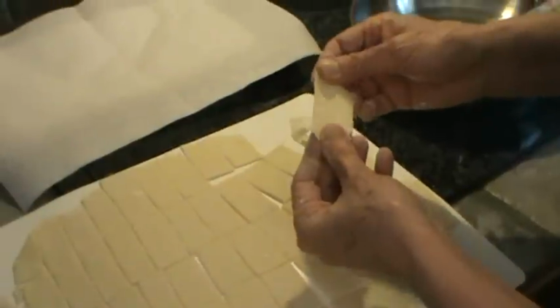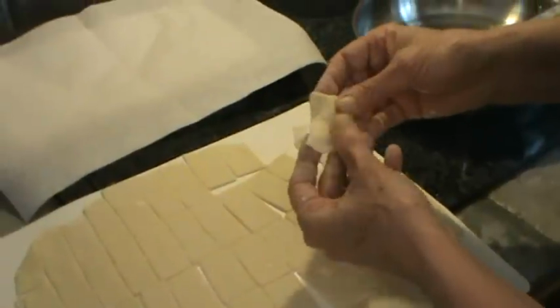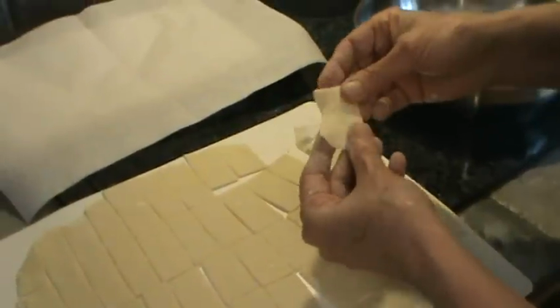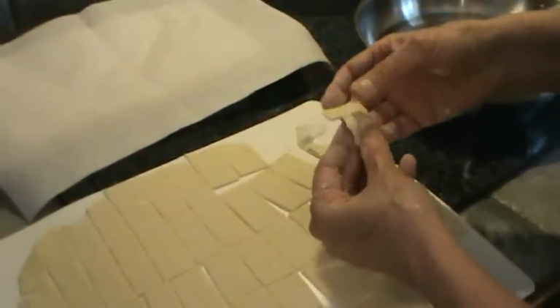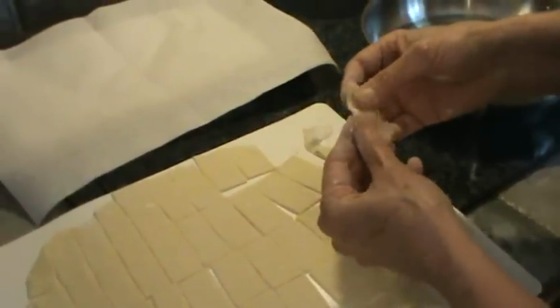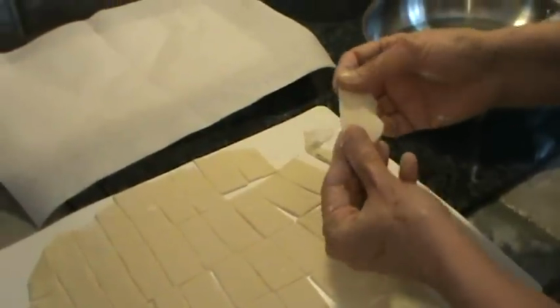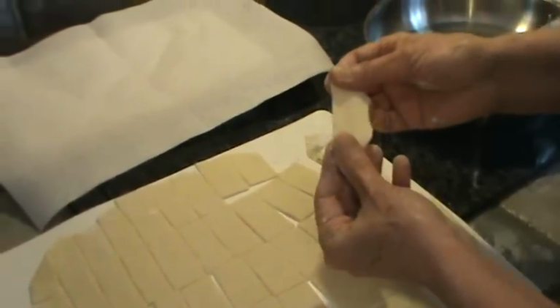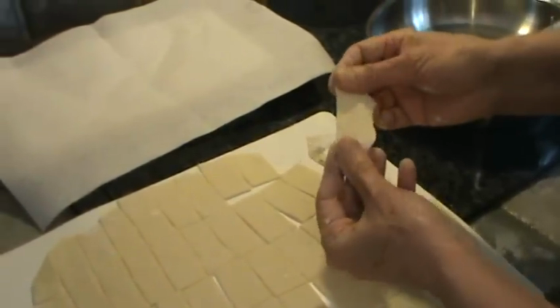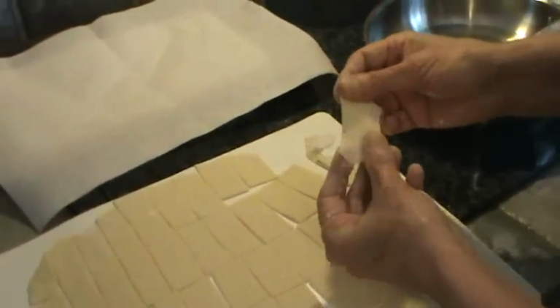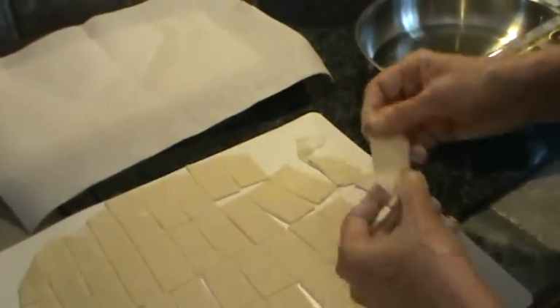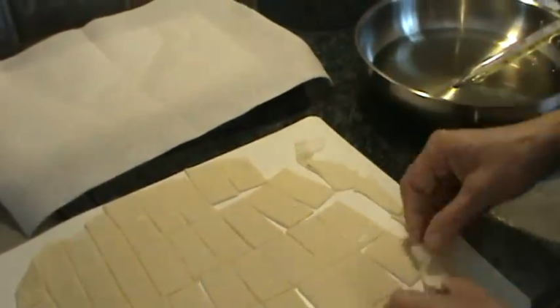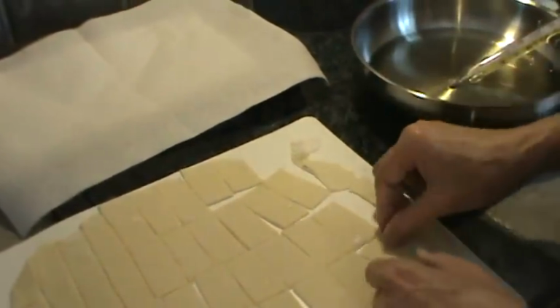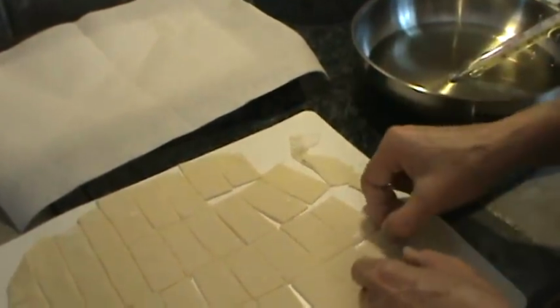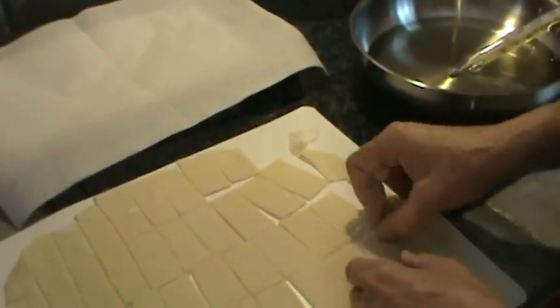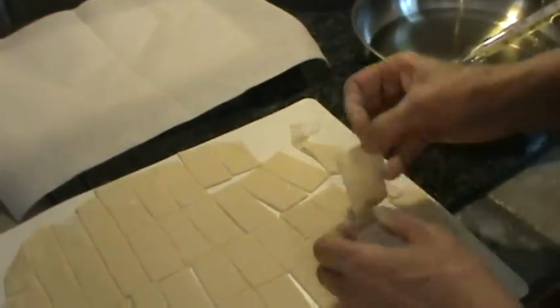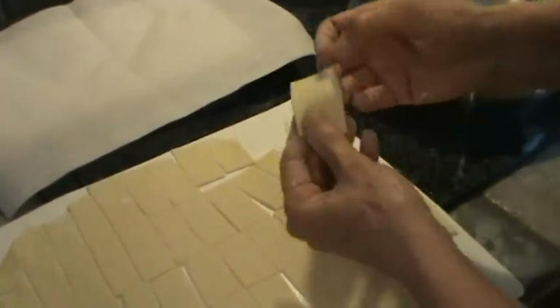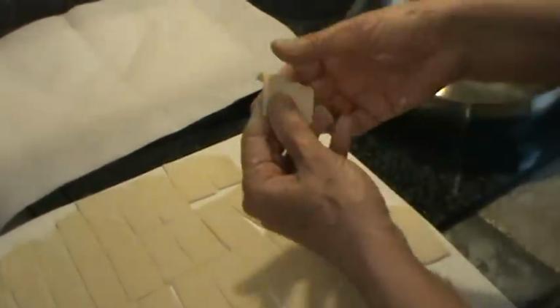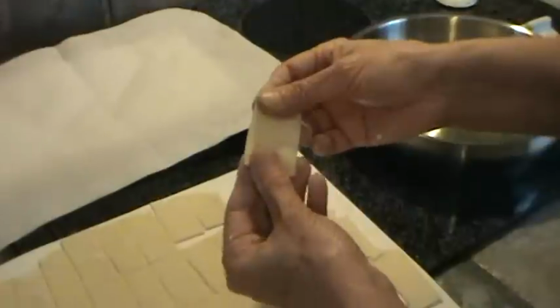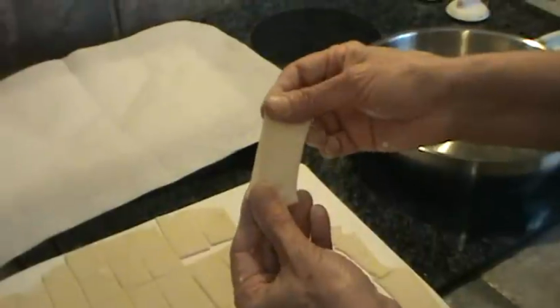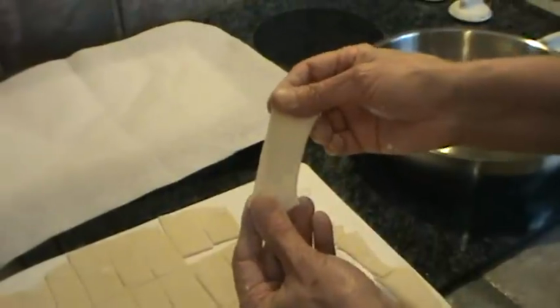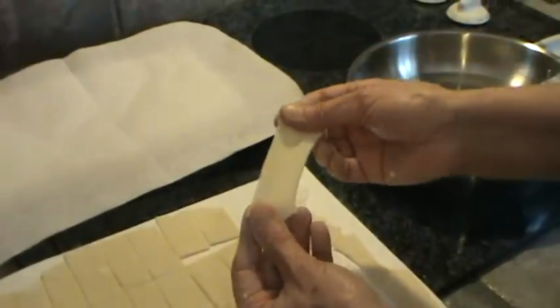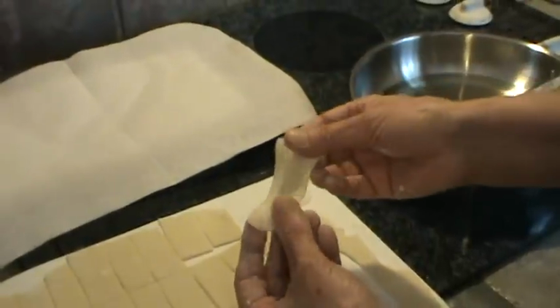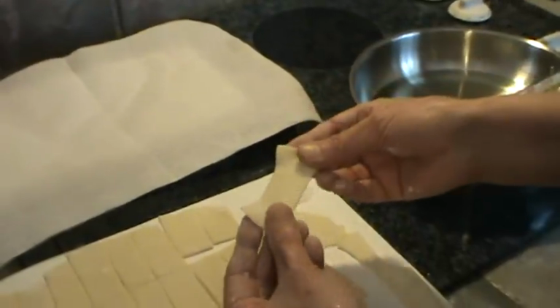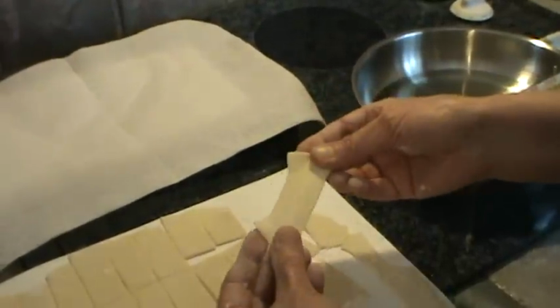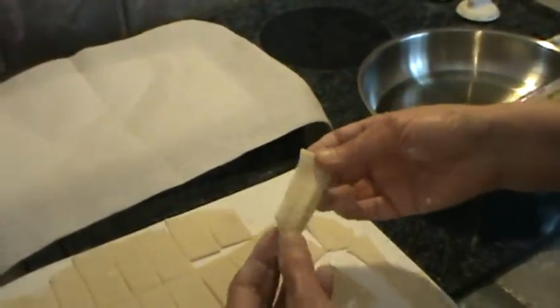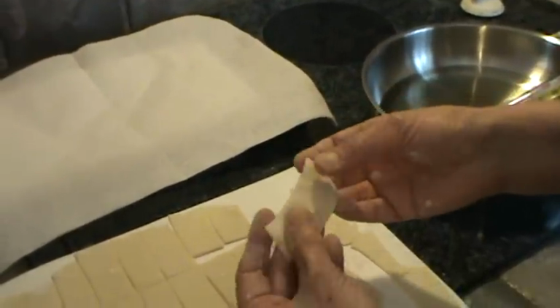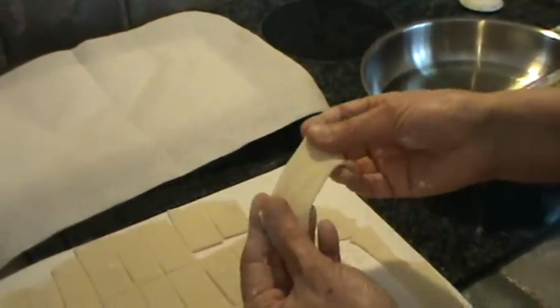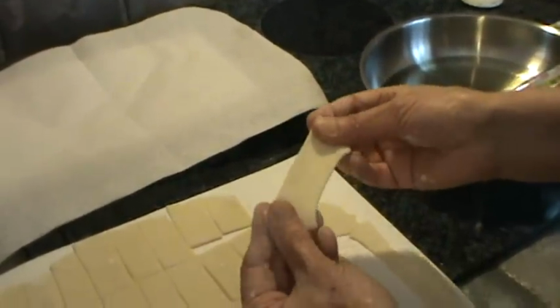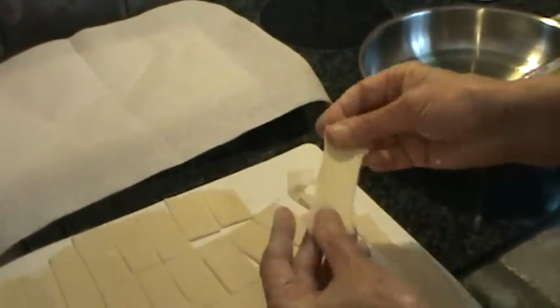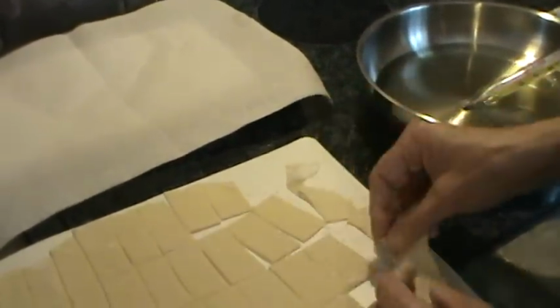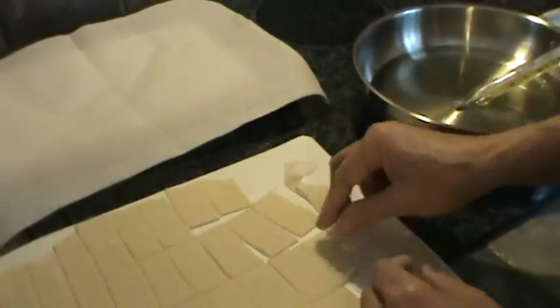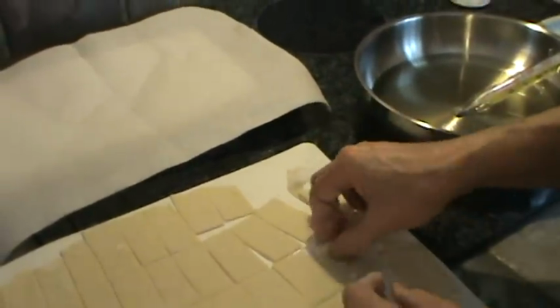I'm going to stretch them, stretch them. What makes this happen is the gluten in the flour will make them stretch like that.